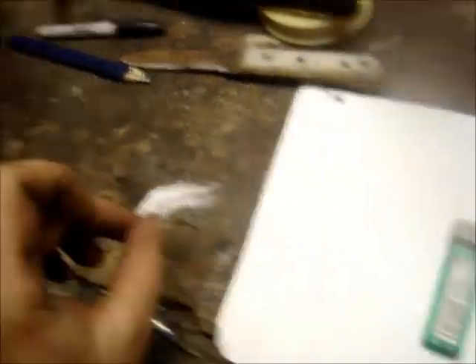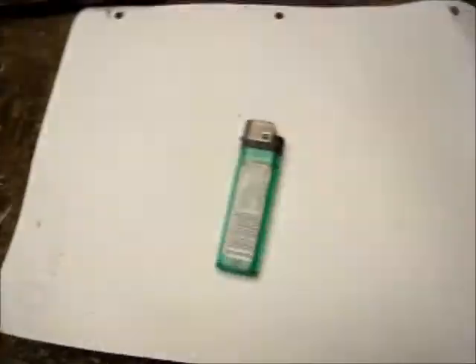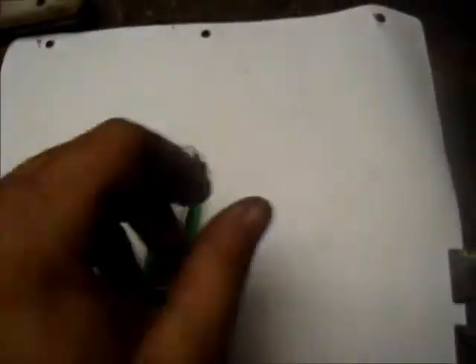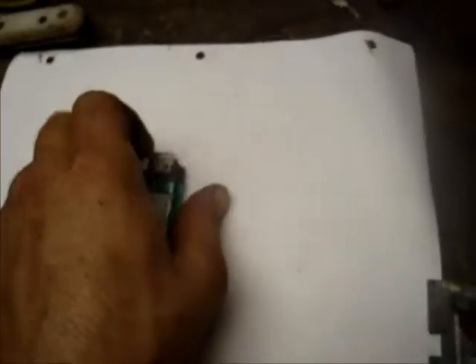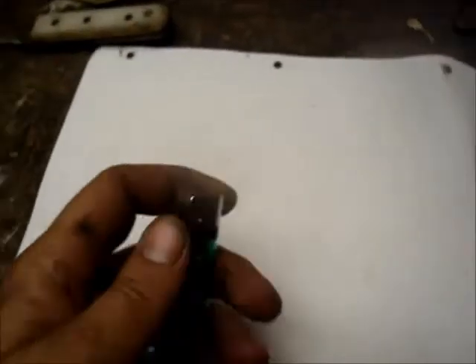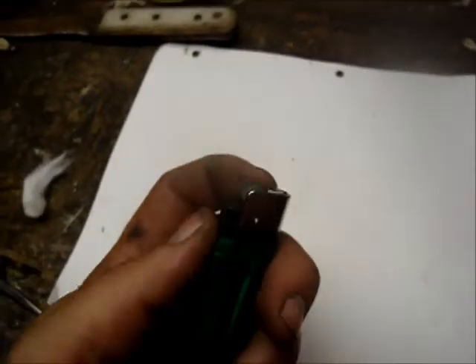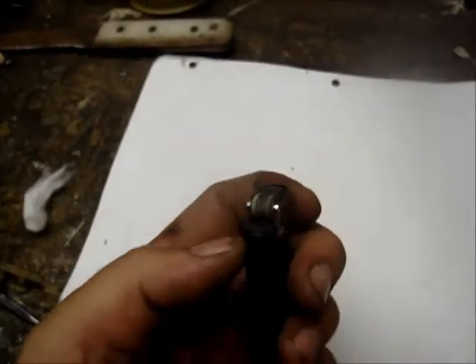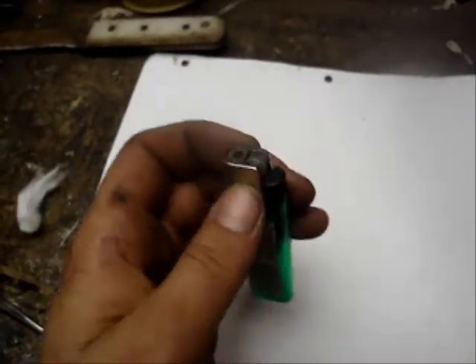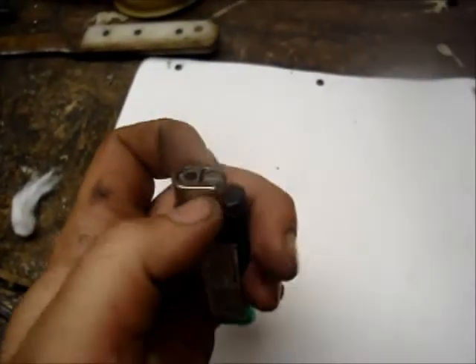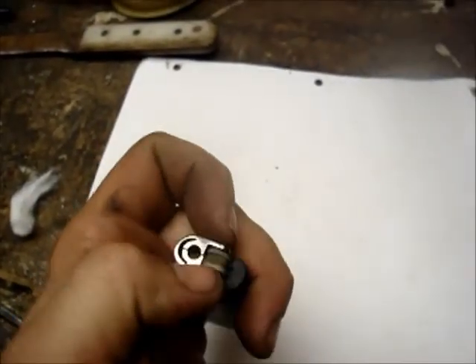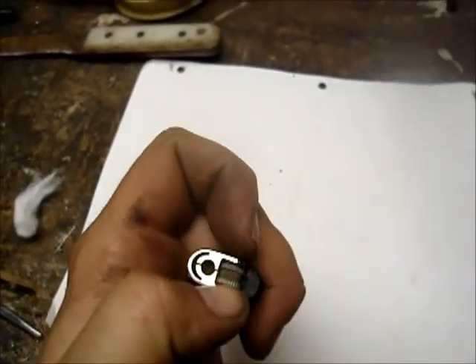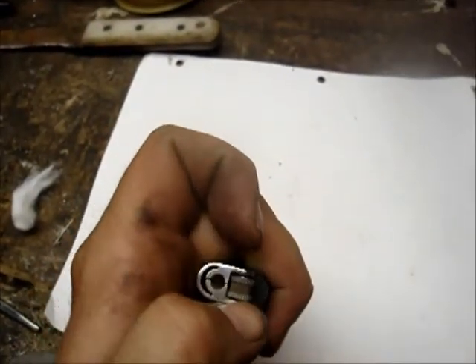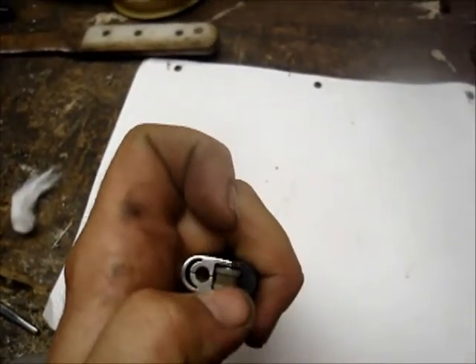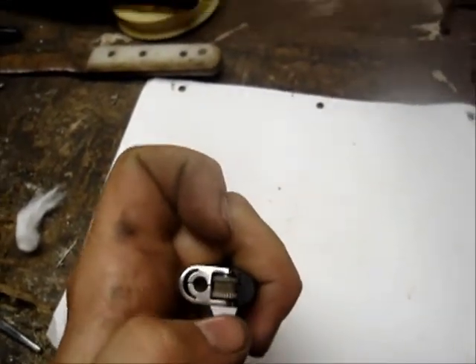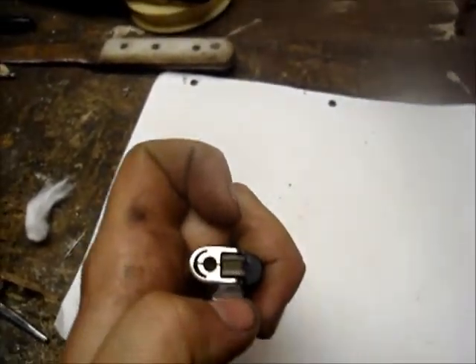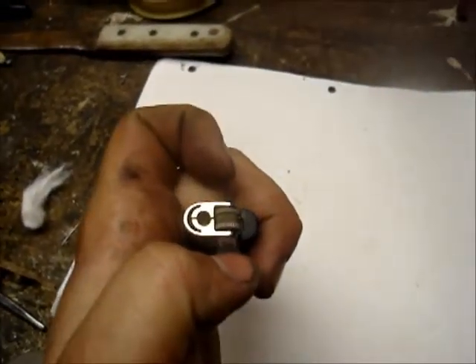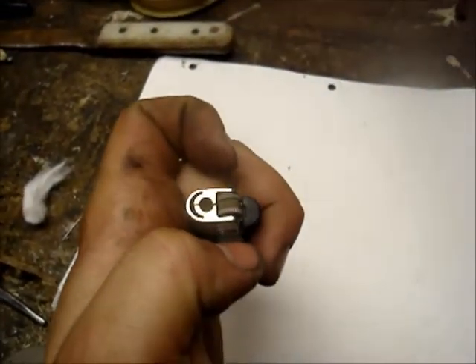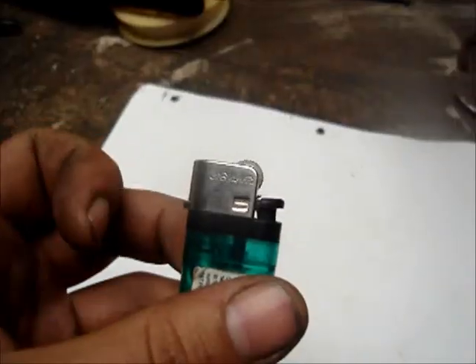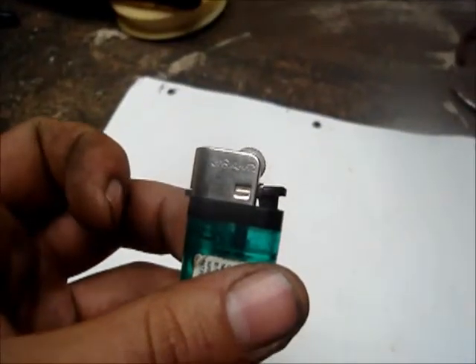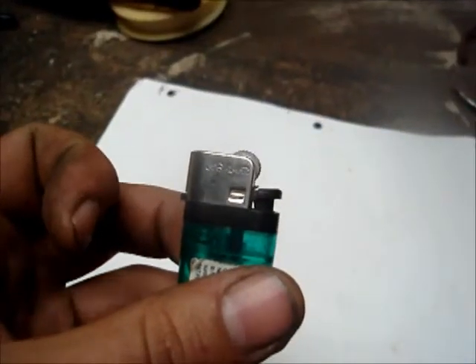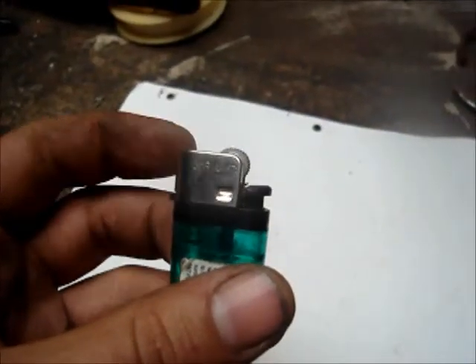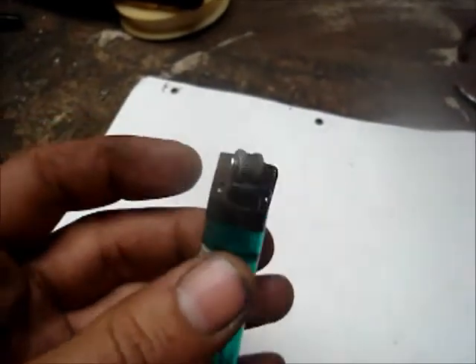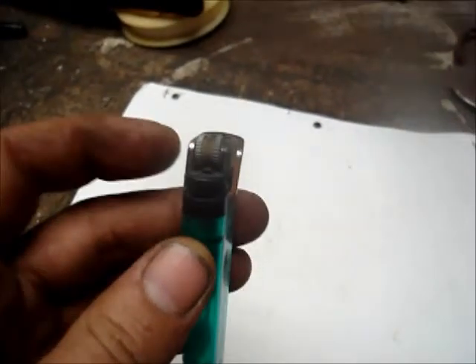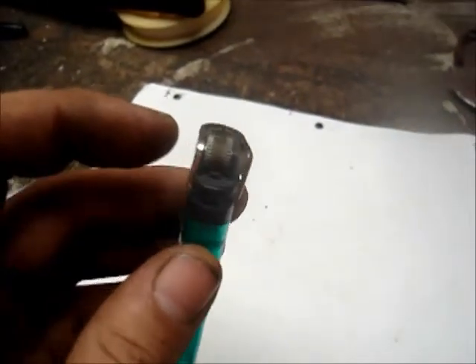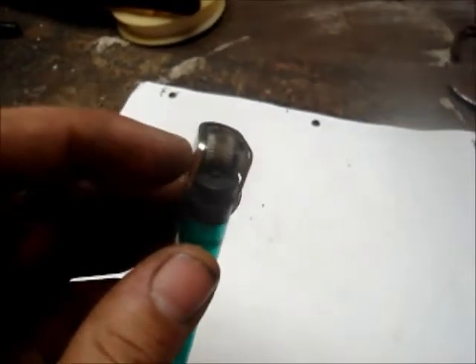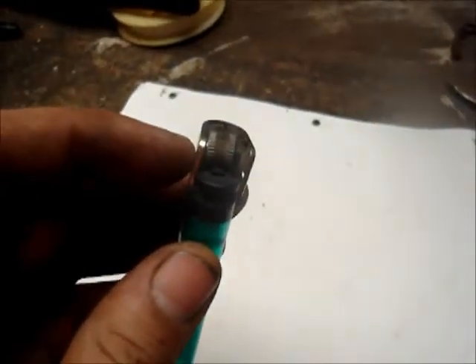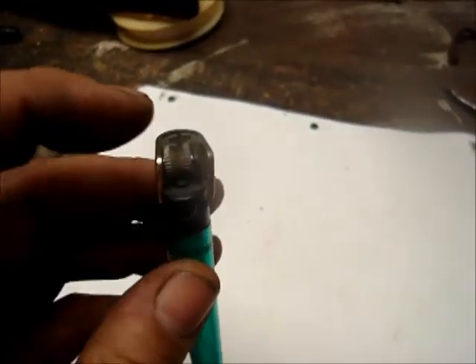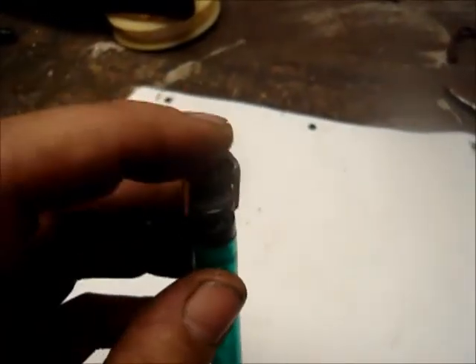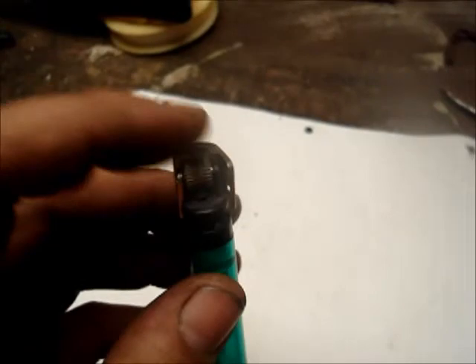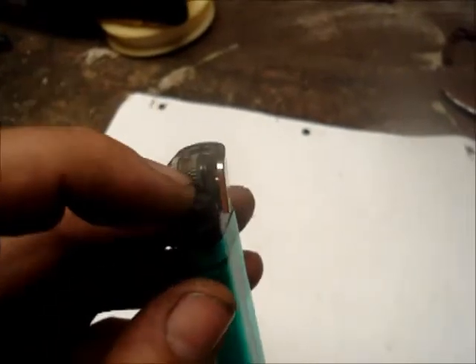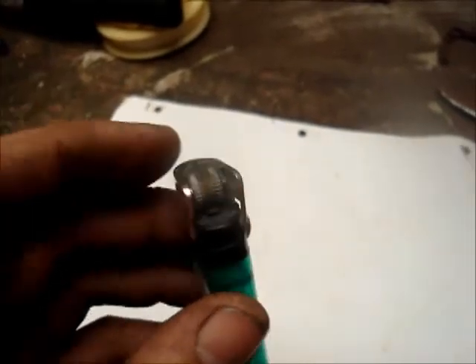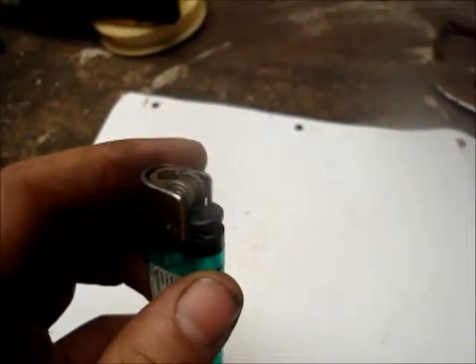The first step is to remove this metal piece right here. What you want to do is take this metal piece off without damaging any of the internals.